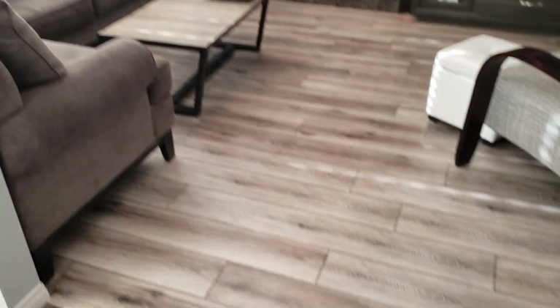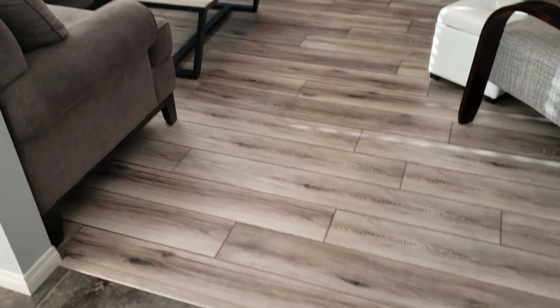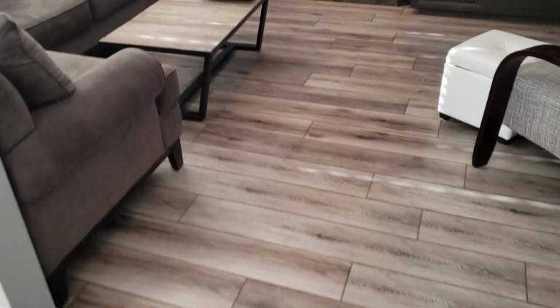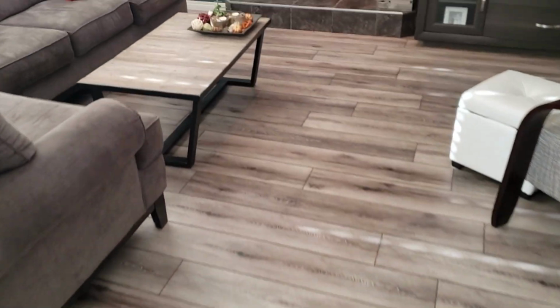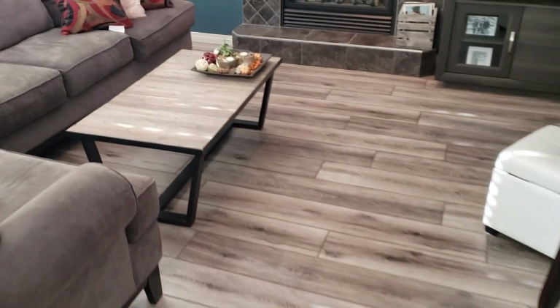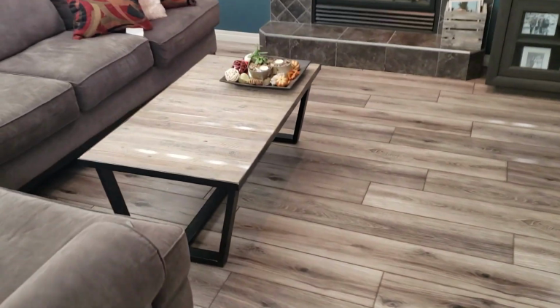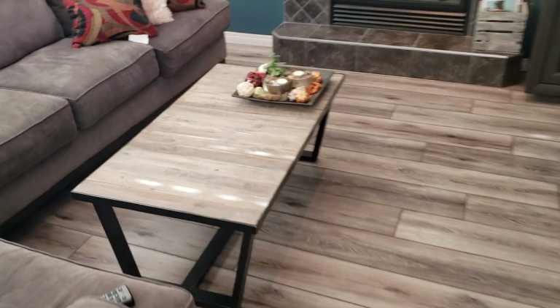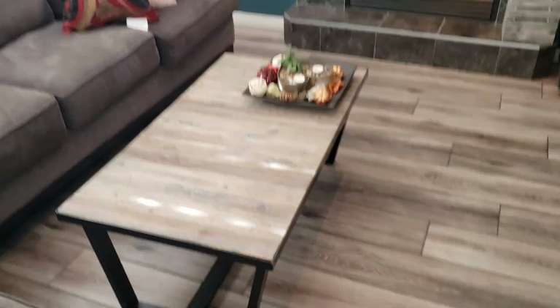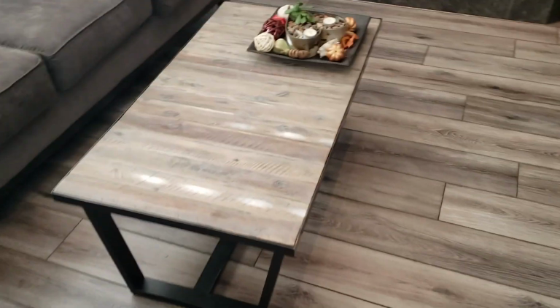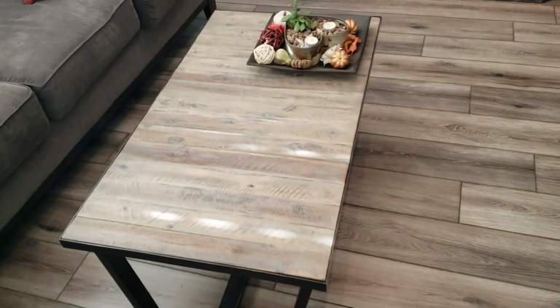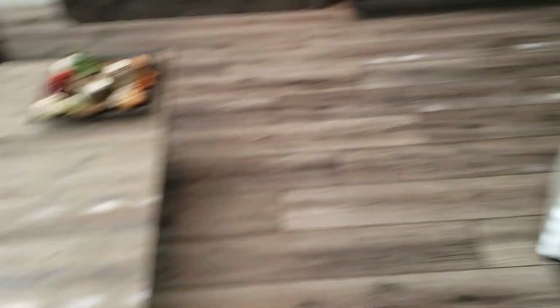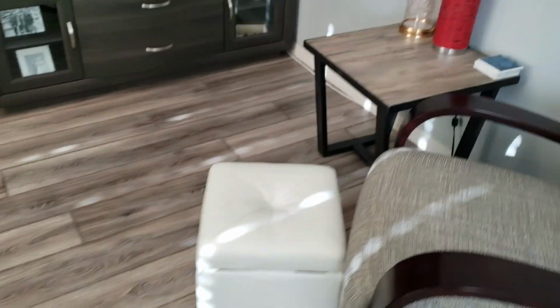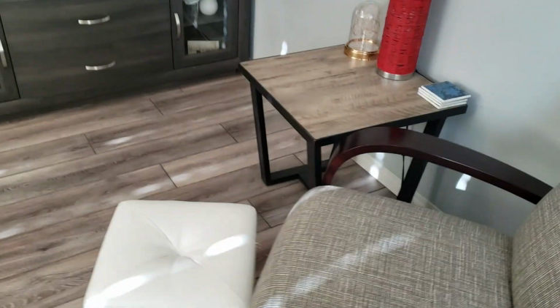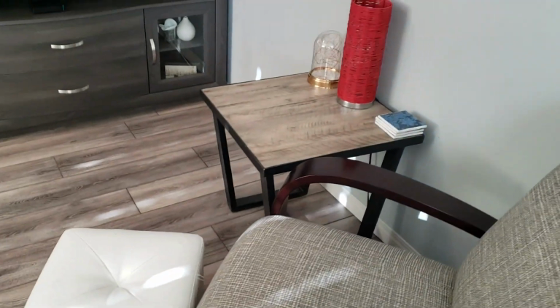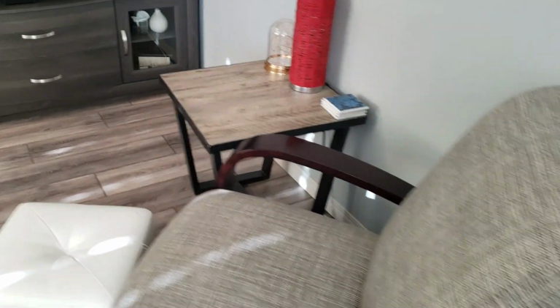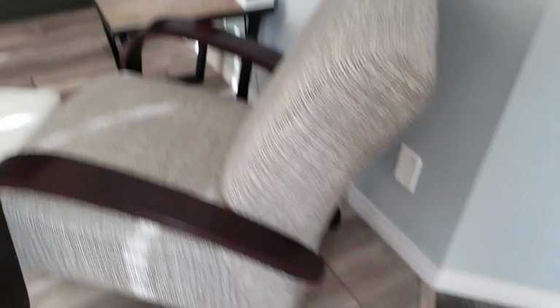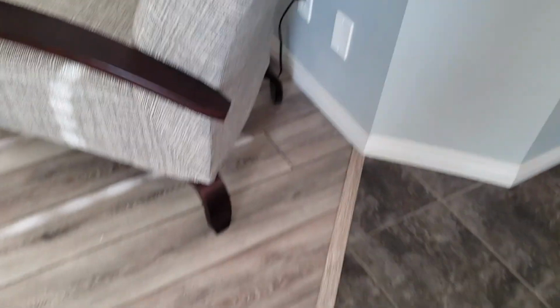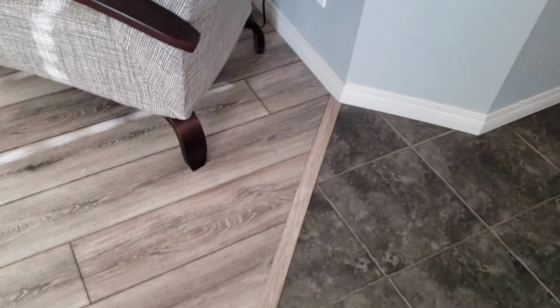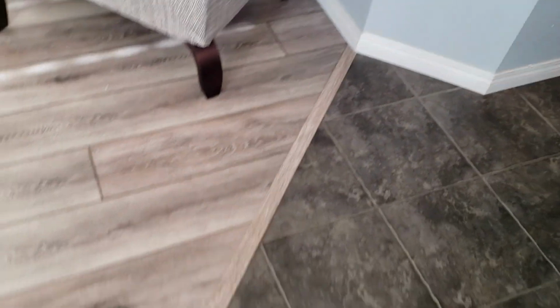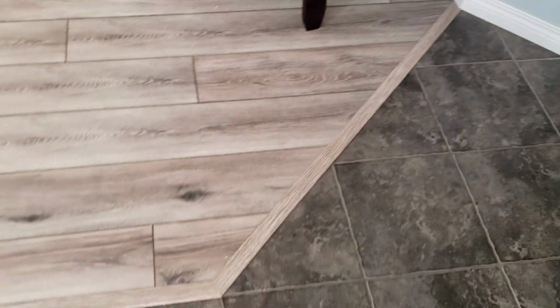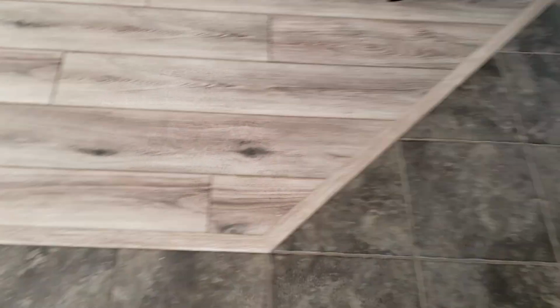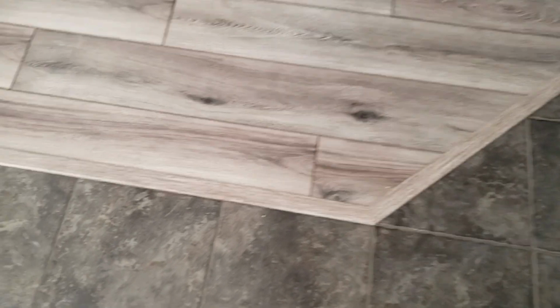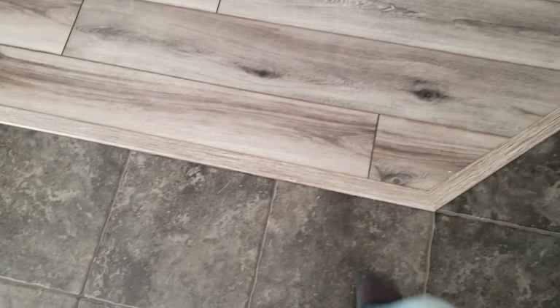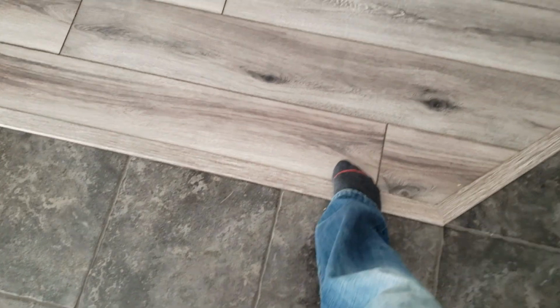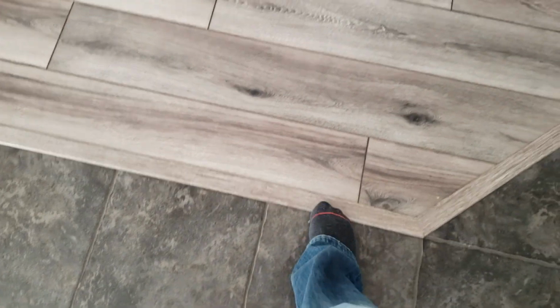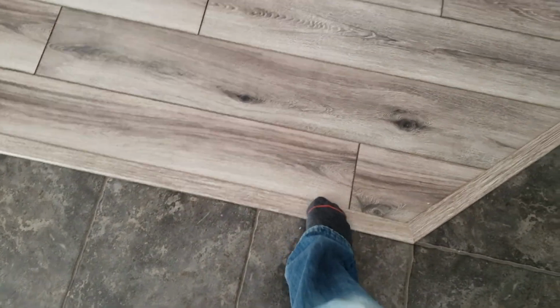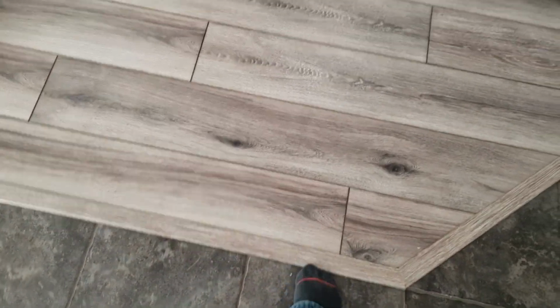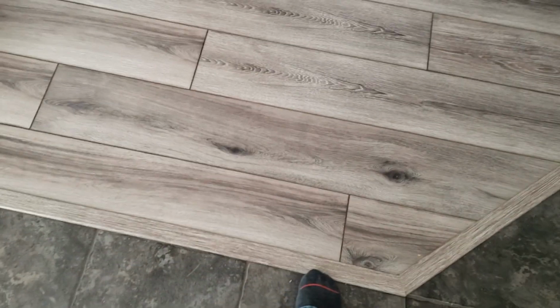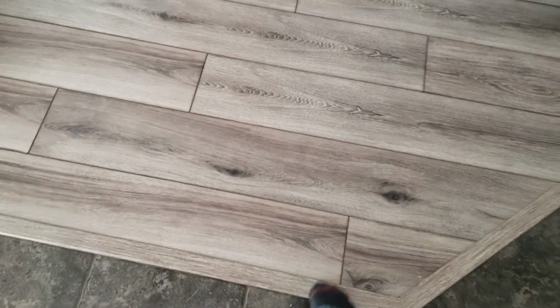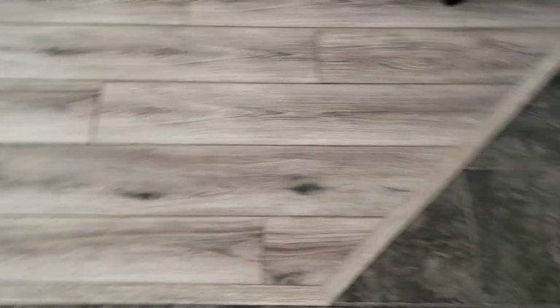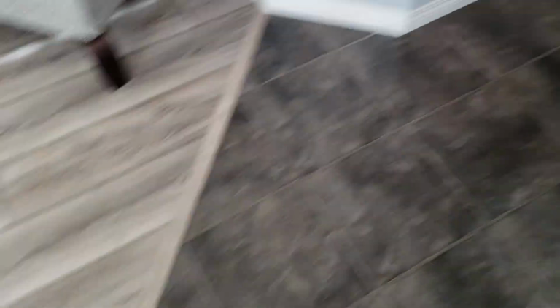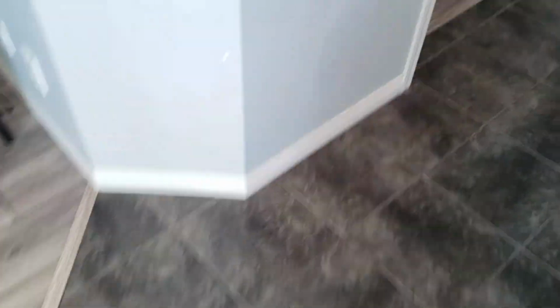Living room. It actually matches the coffee table pretty remarkably, and the little end table too. Surprising! Nice little transition — not too high, so it's good.